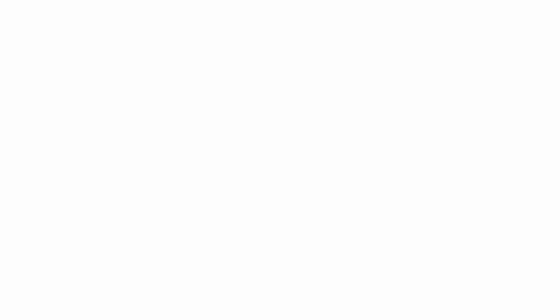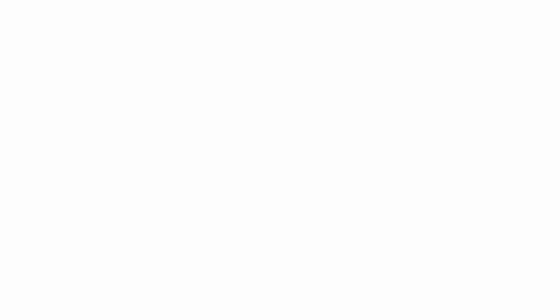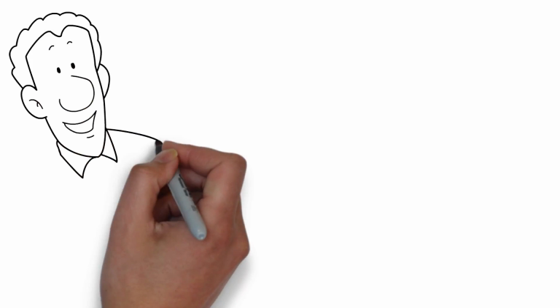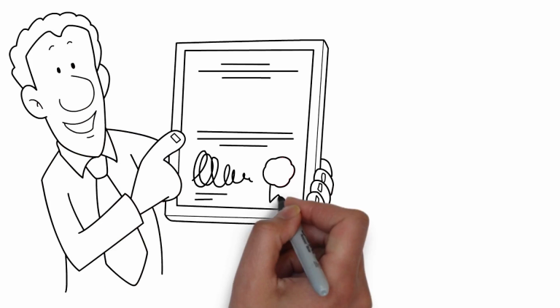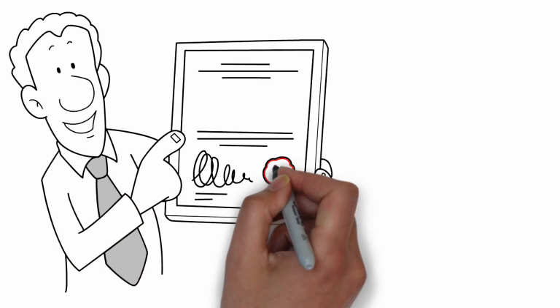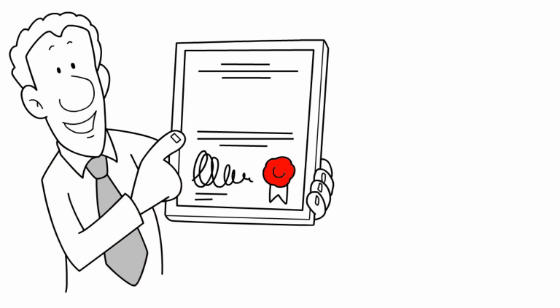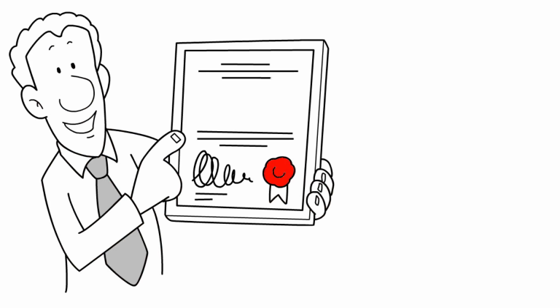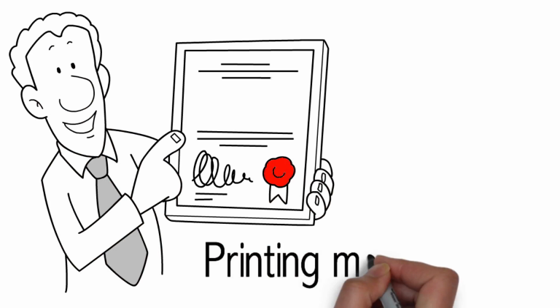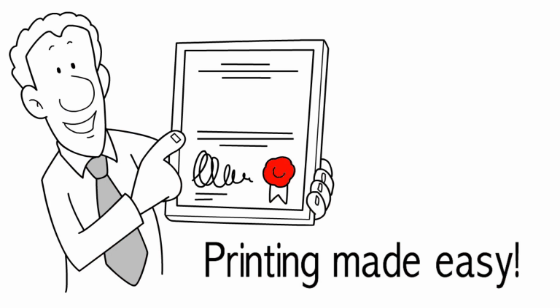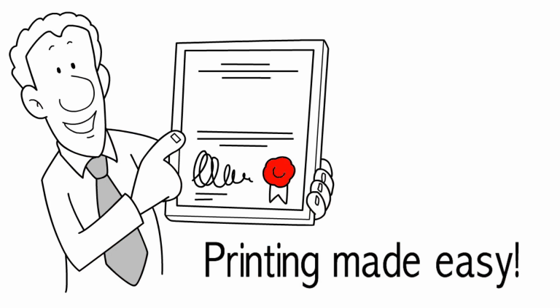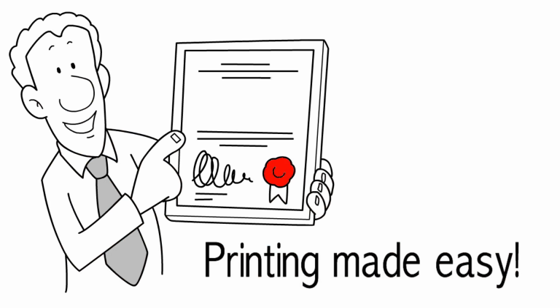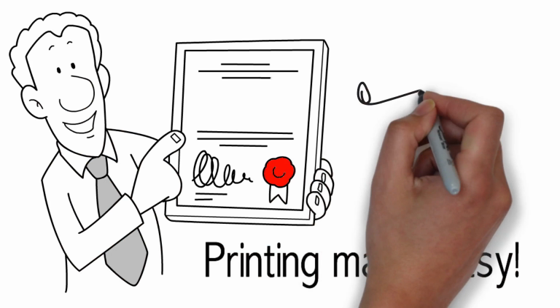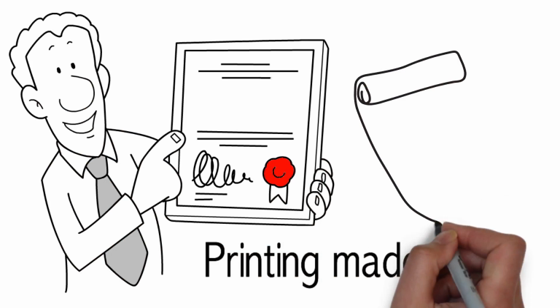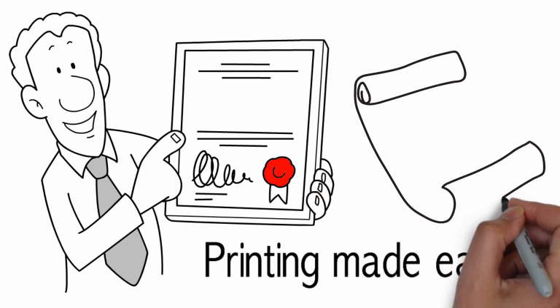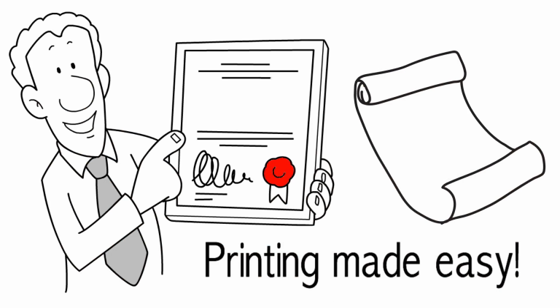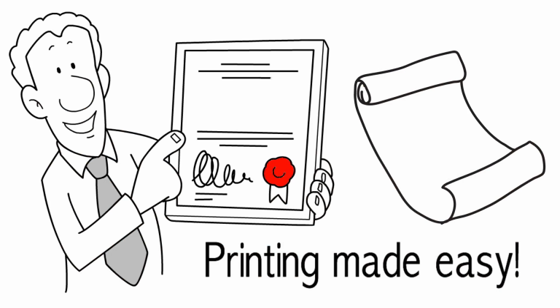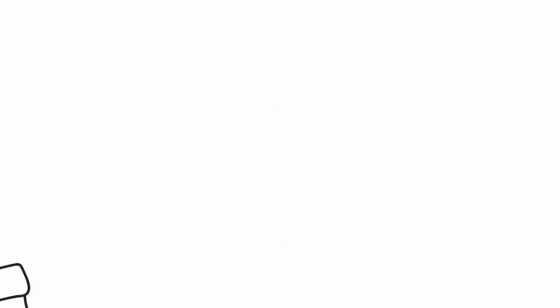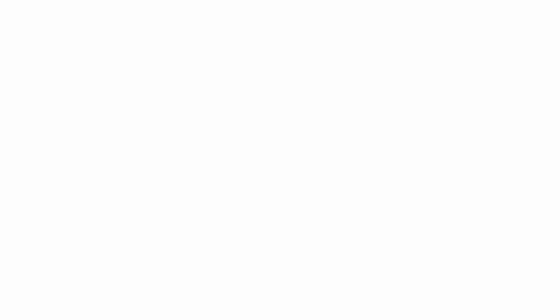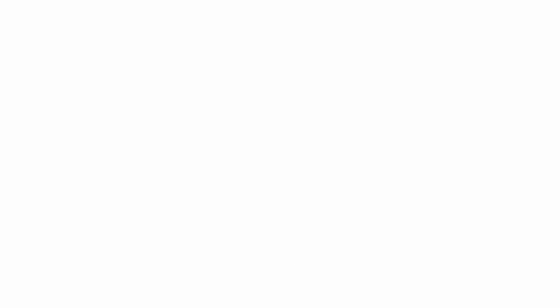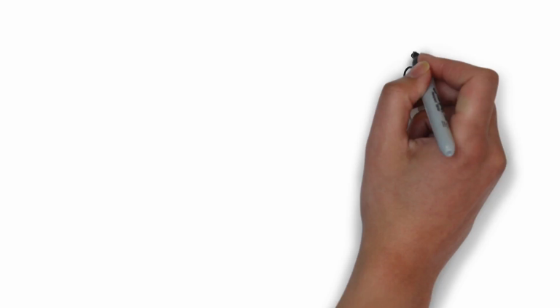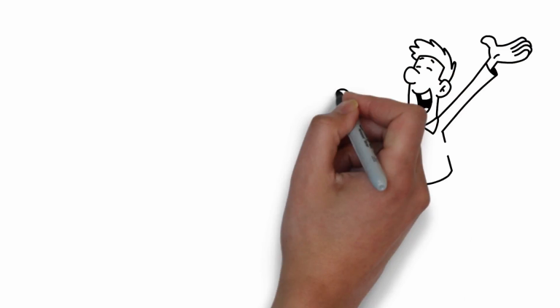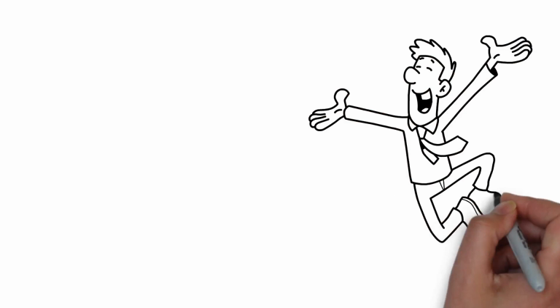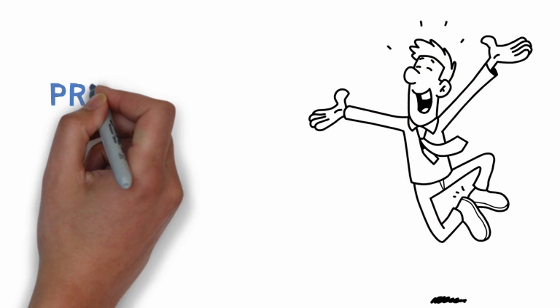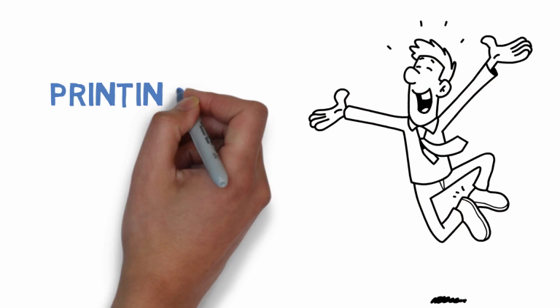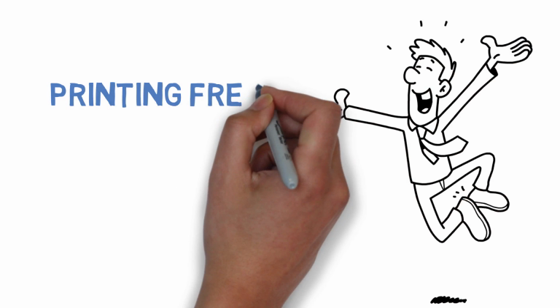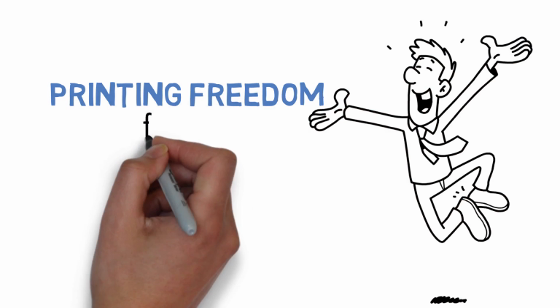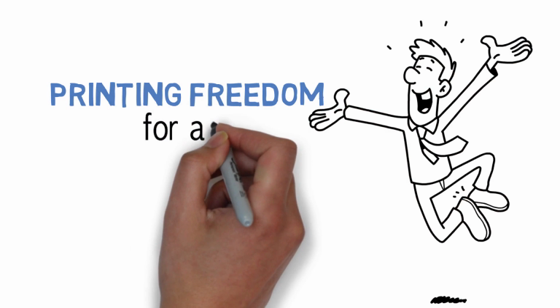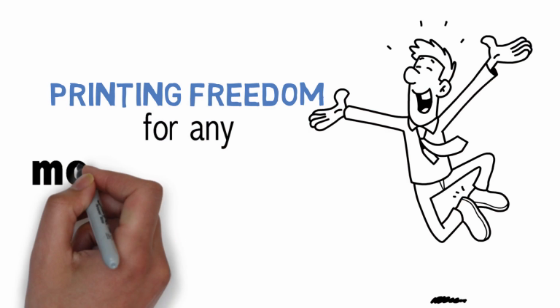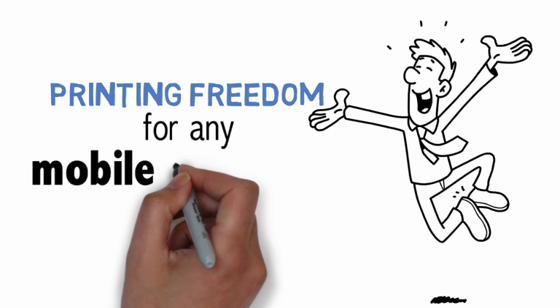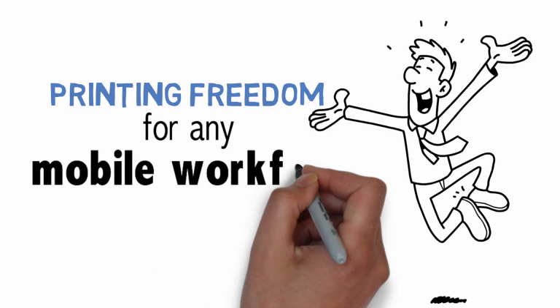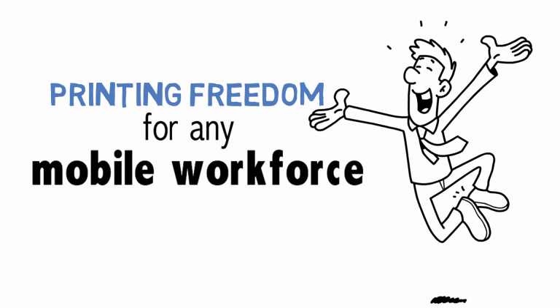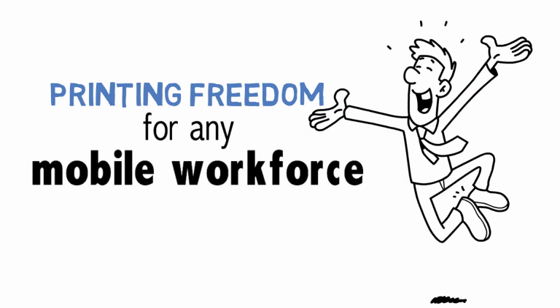With MFI certification you can print to our mobile printers without having to install drivers or other interfaces. Now that's what we call true printing freedom for any mobile workforce.